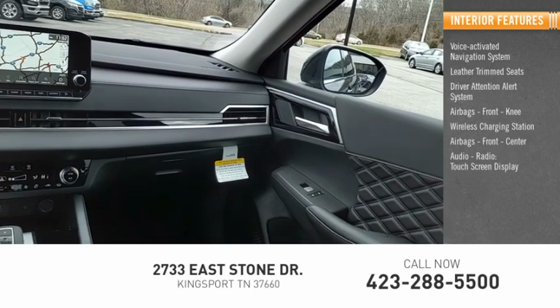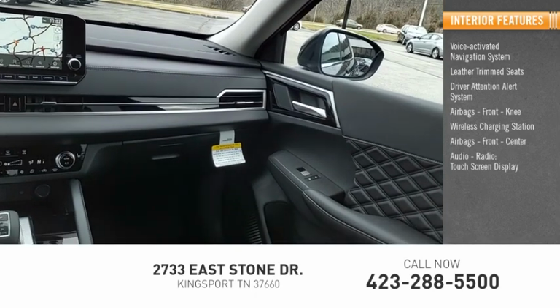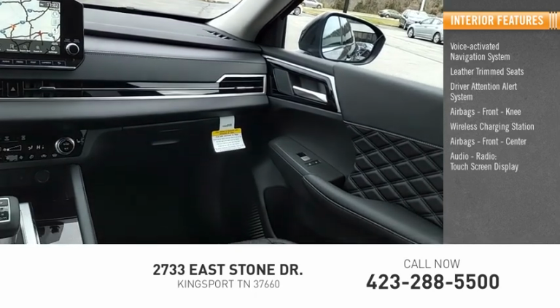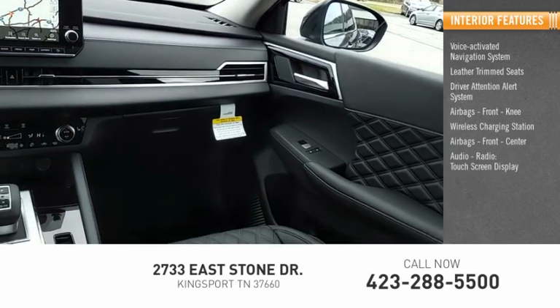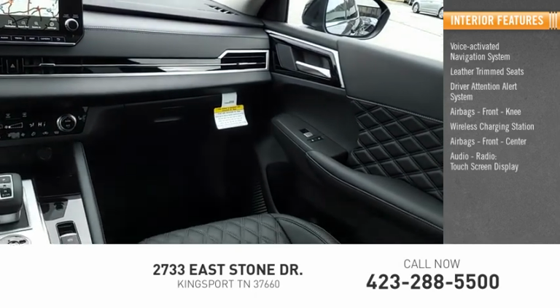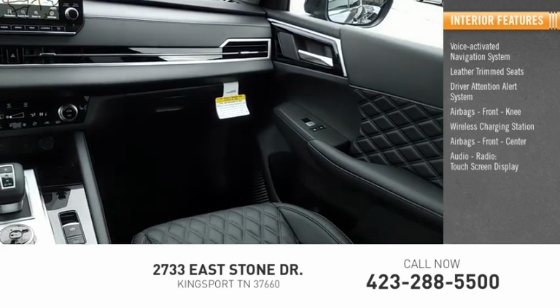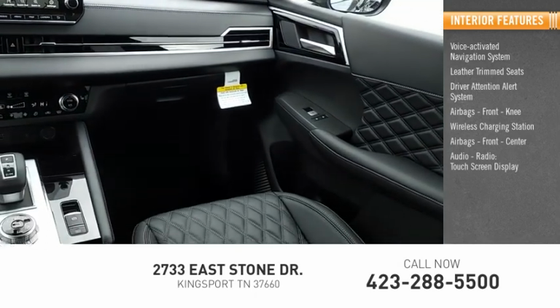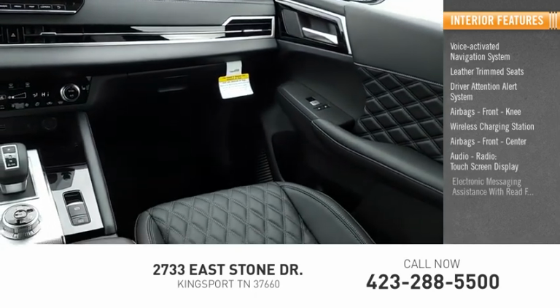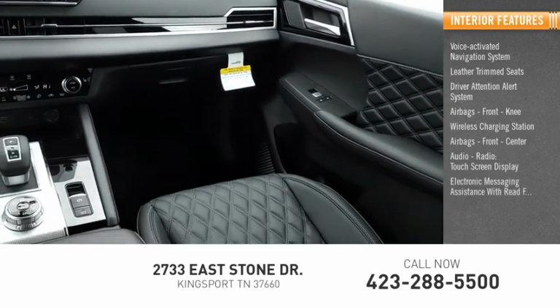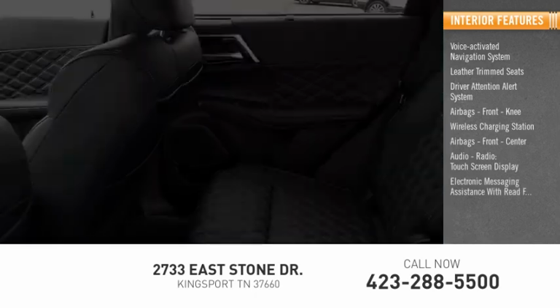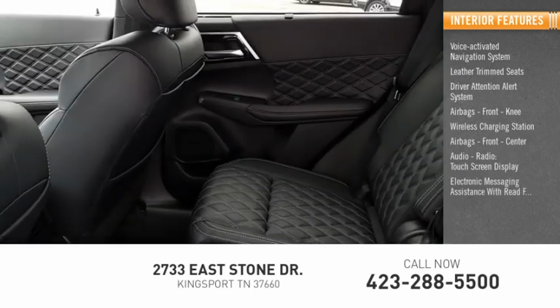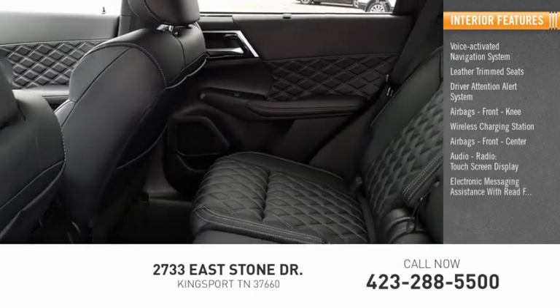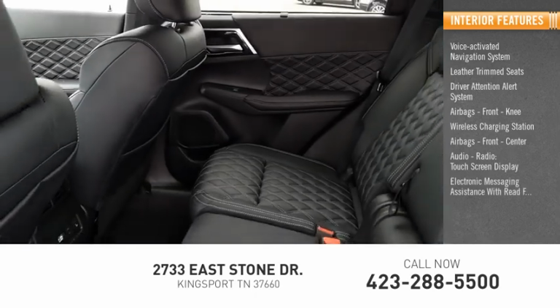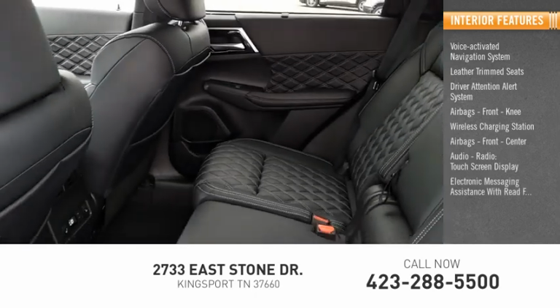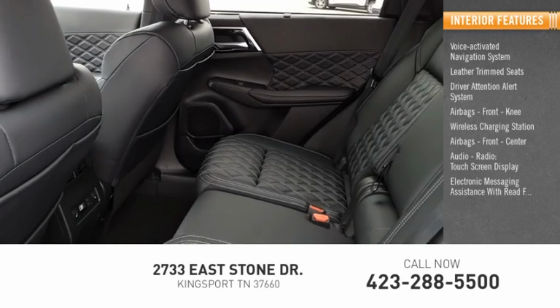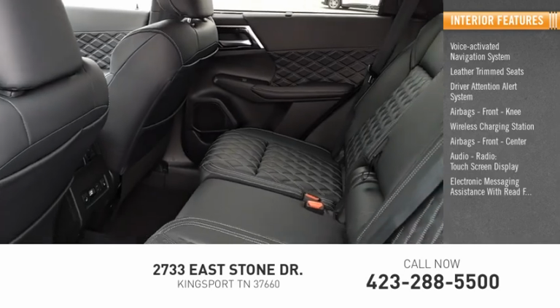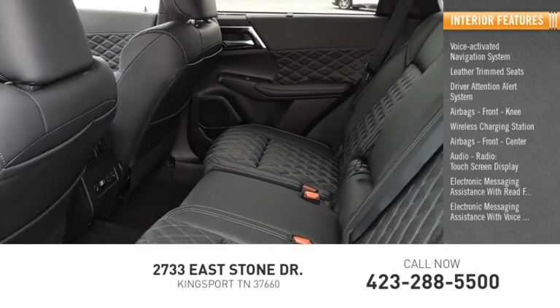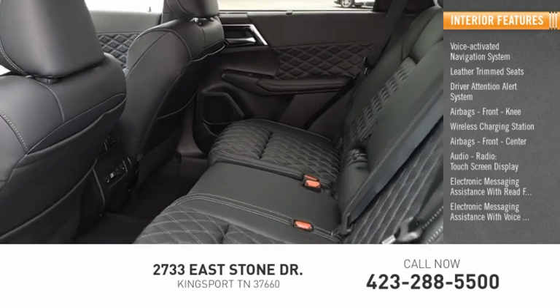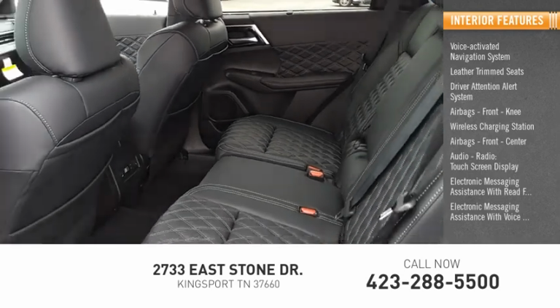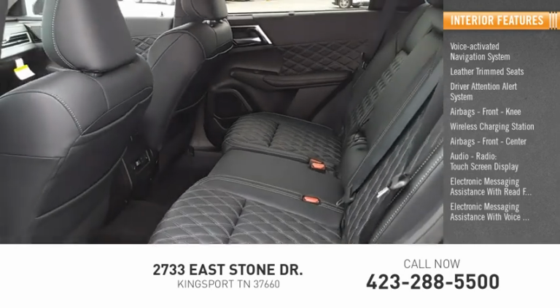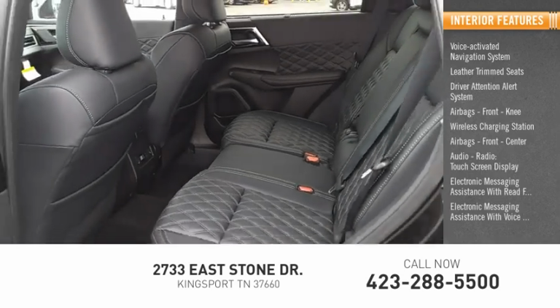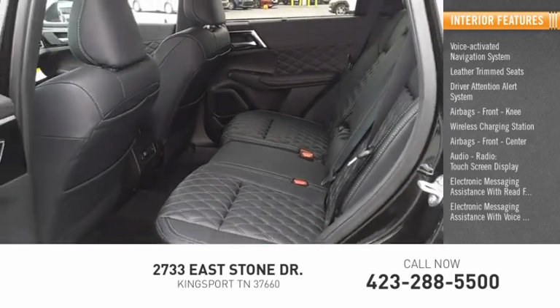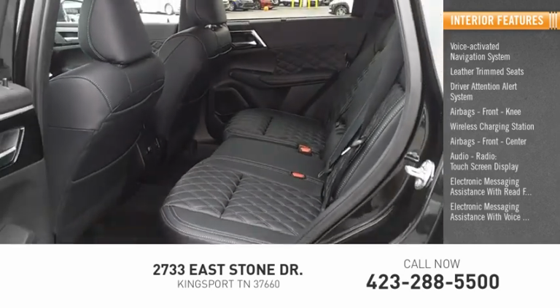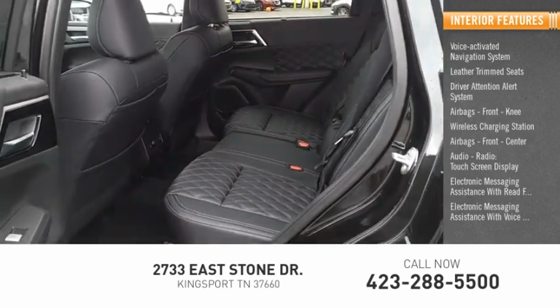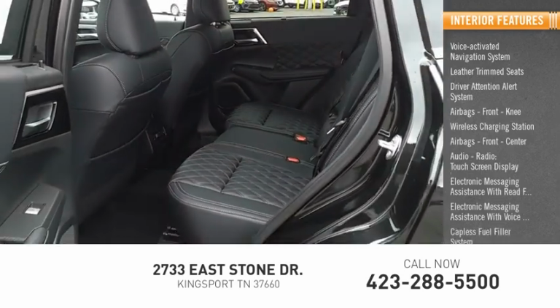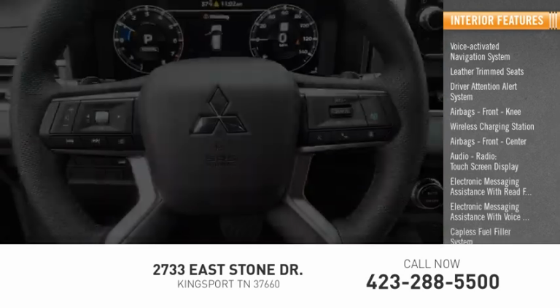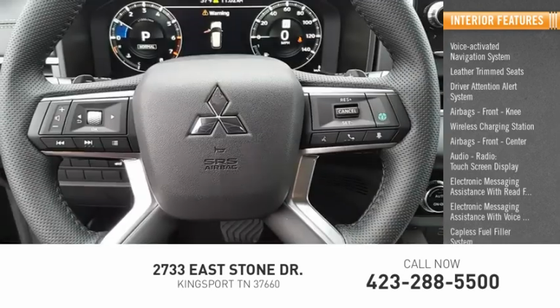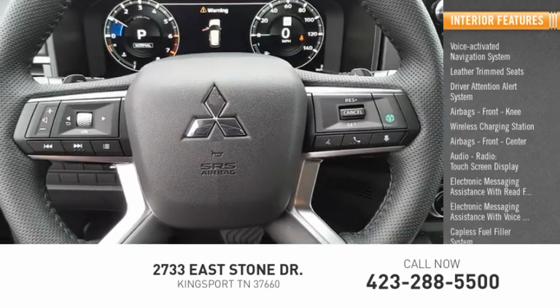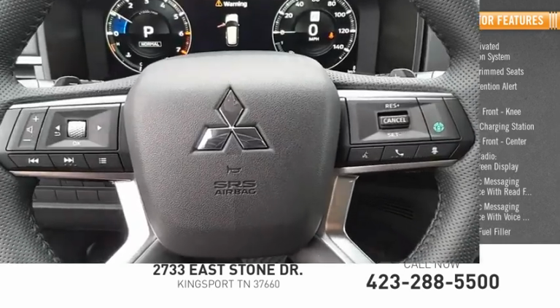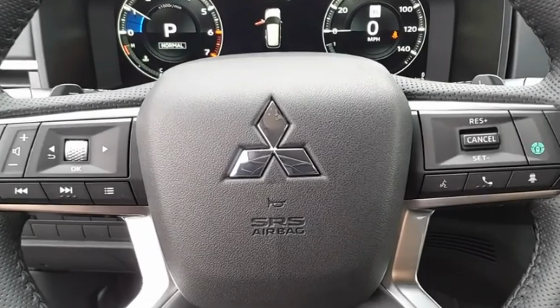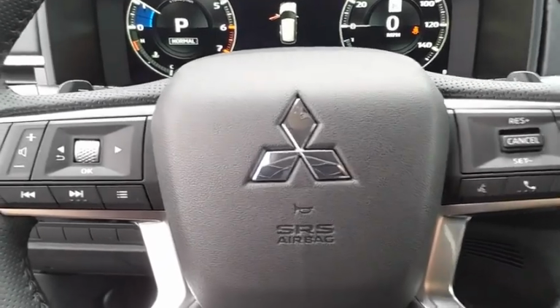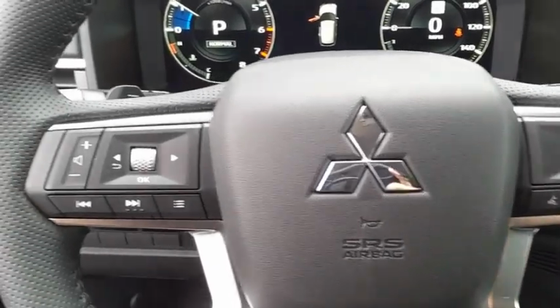Audio radio, touchscreen display, electronic messaging assistance with read function, electronic messaging assistance with voice recognition, and a capless fuel filler system. Come see the car for yourself.